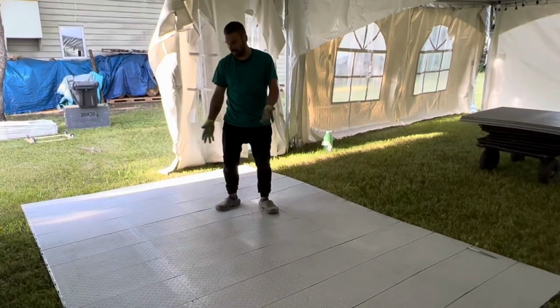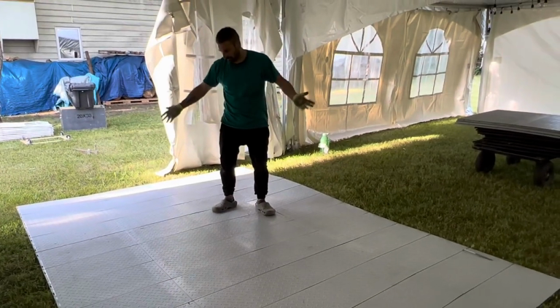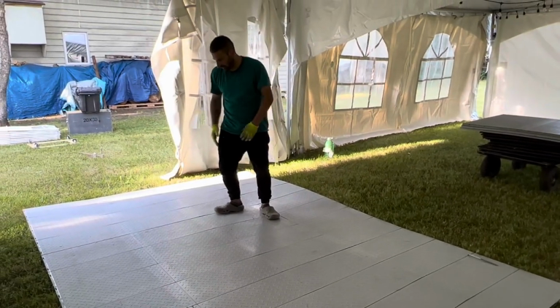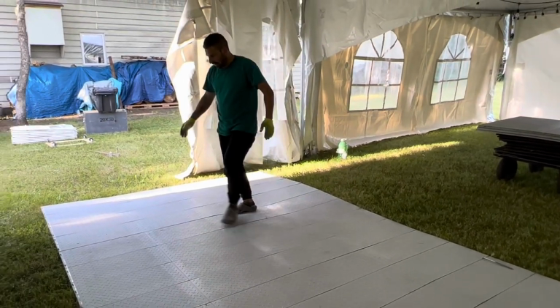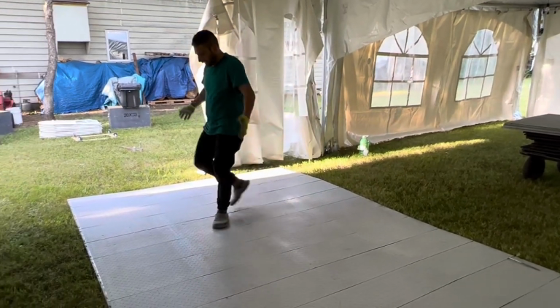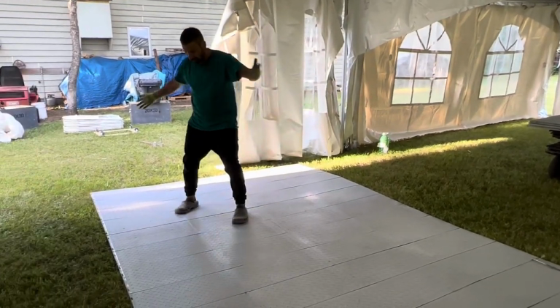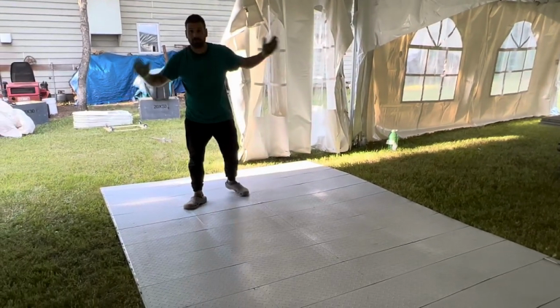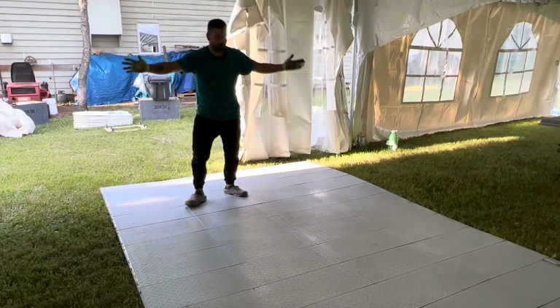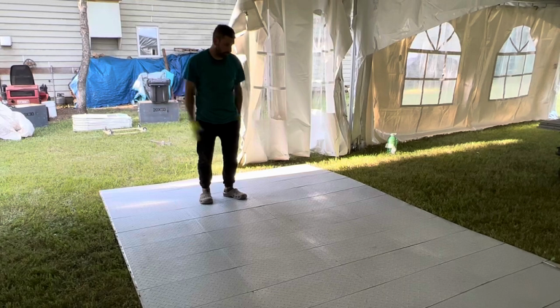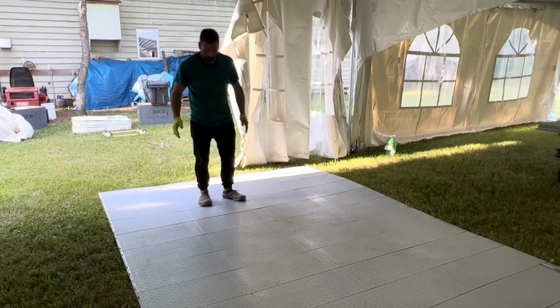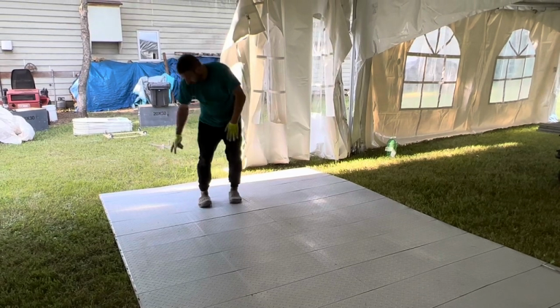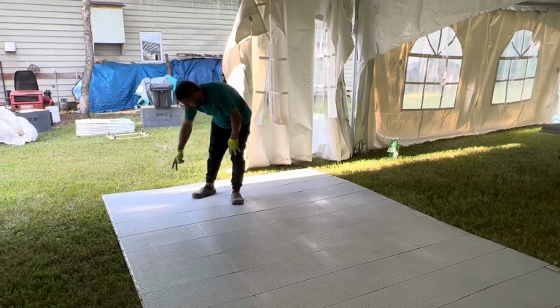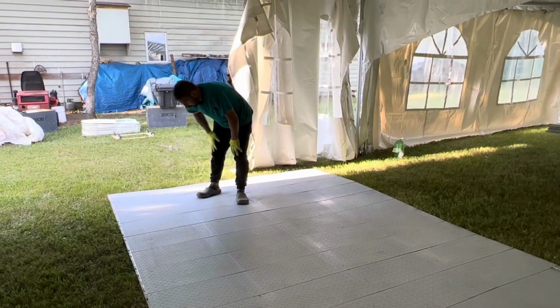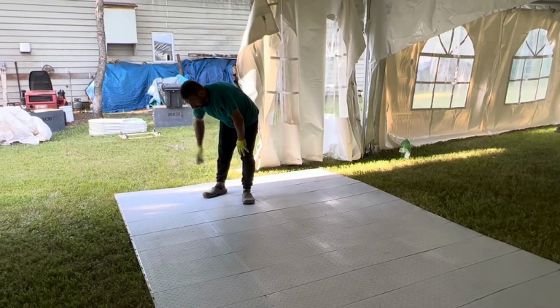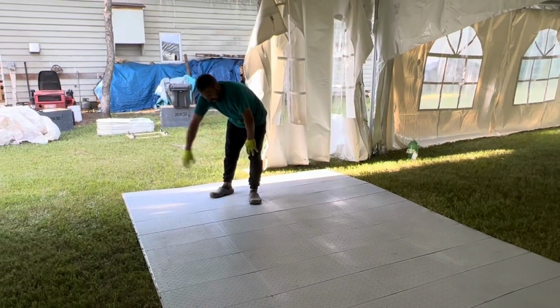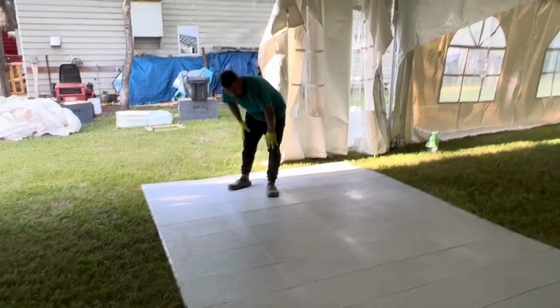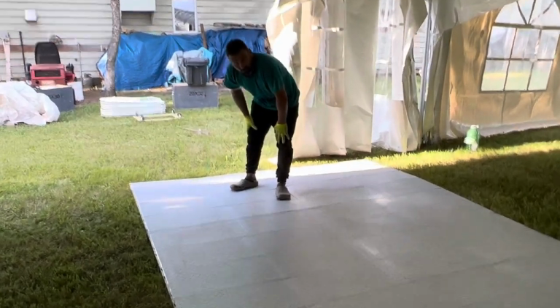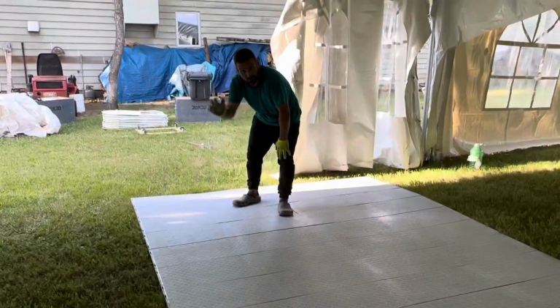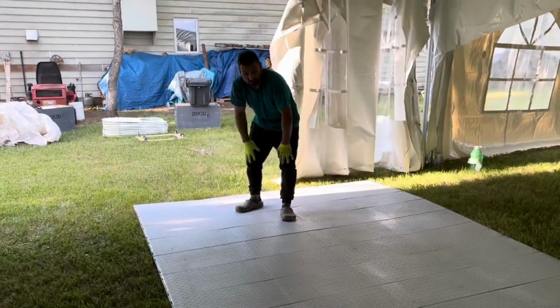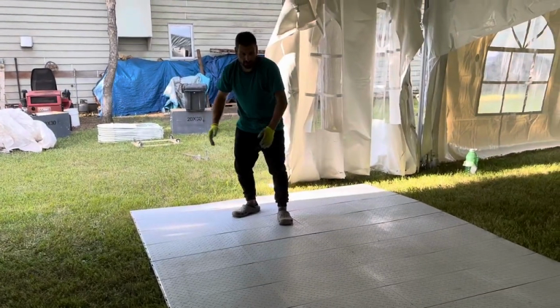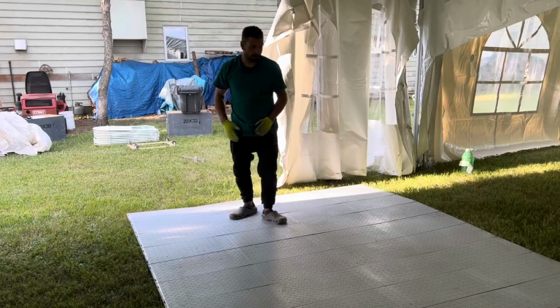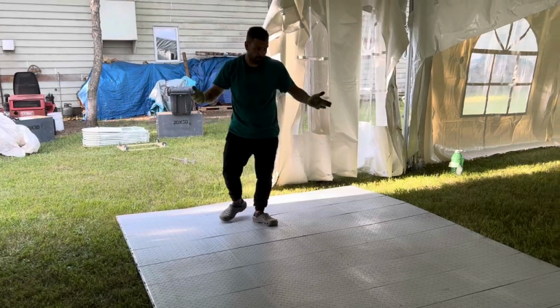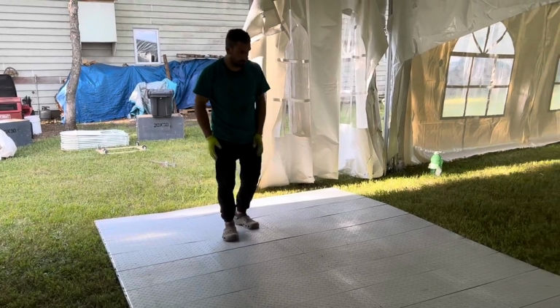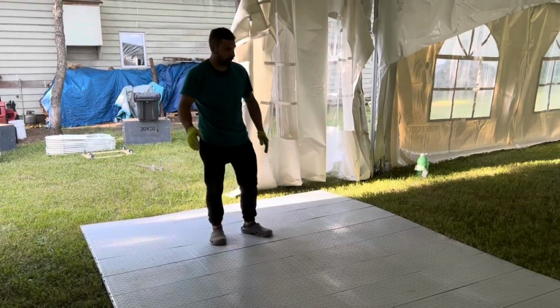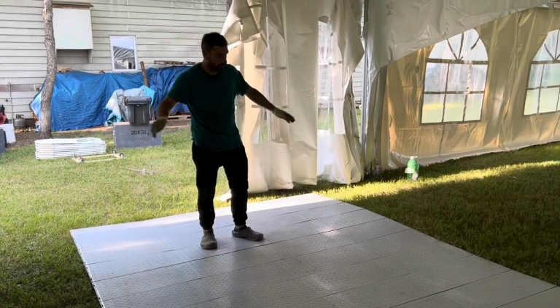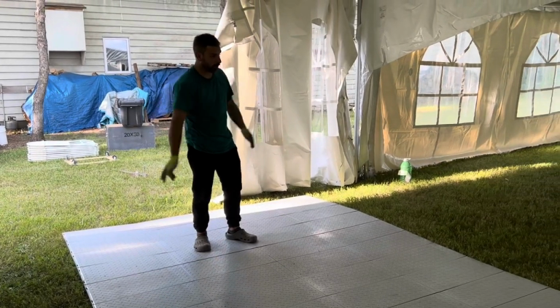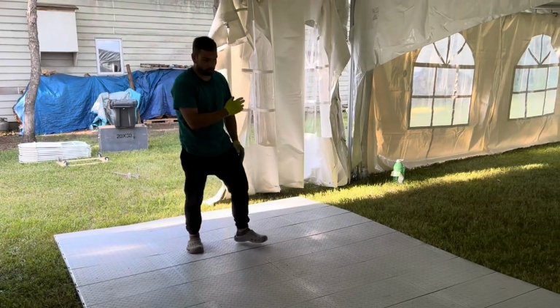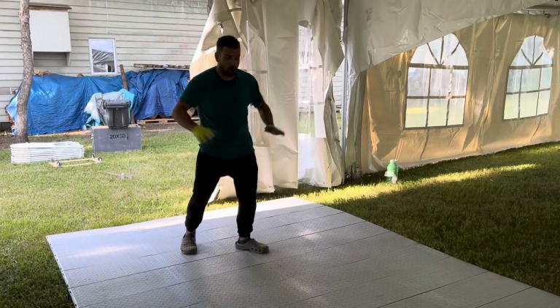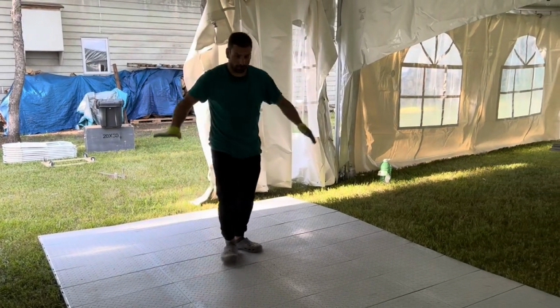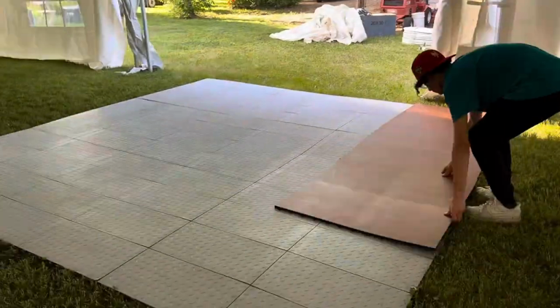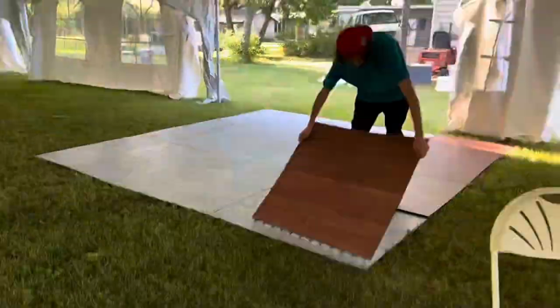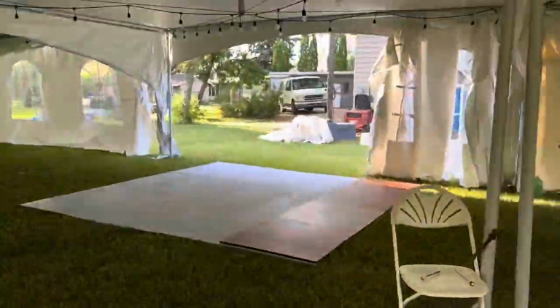The sunlight and air get through so the grass doesn't die — FastDeck 2.0. Now we can put our dance floor on top and it makes a level surface.